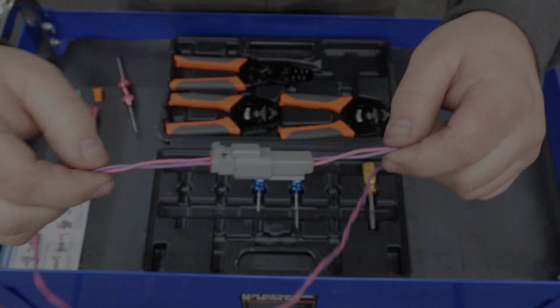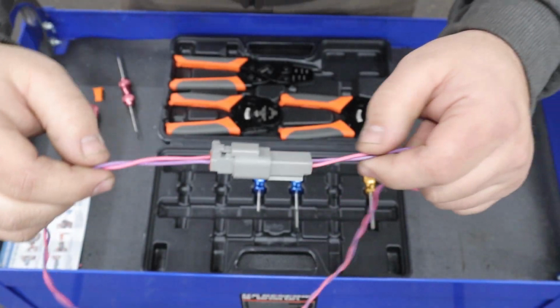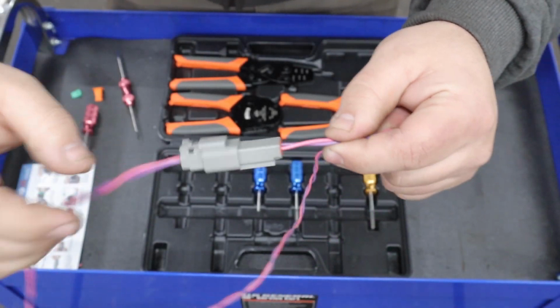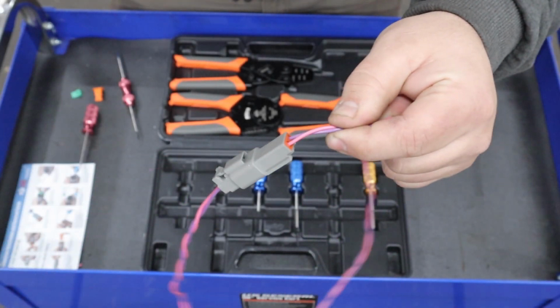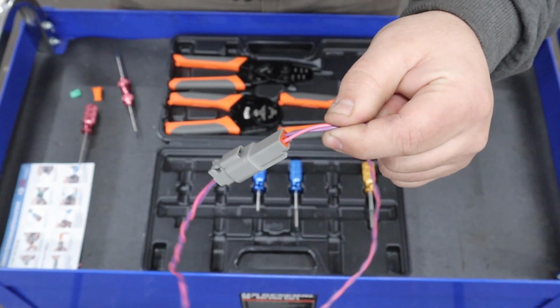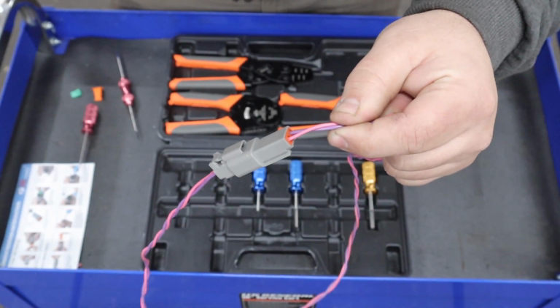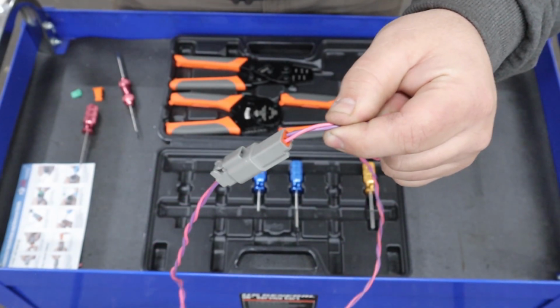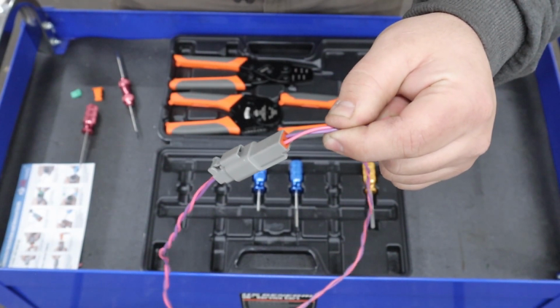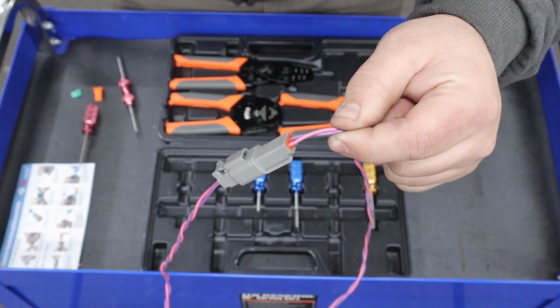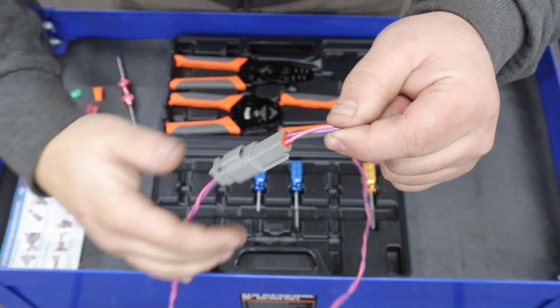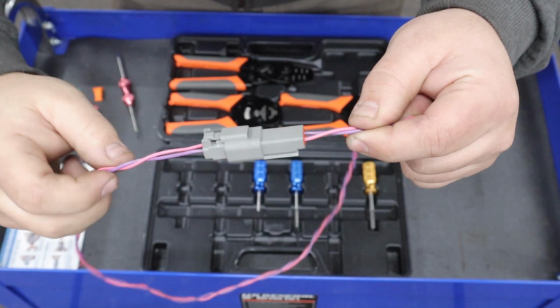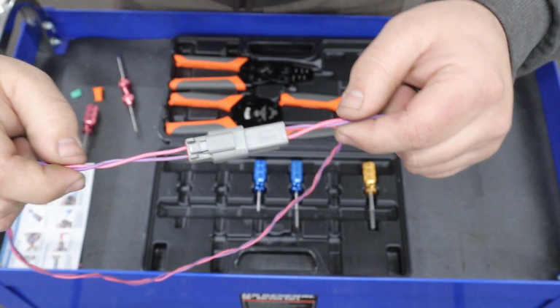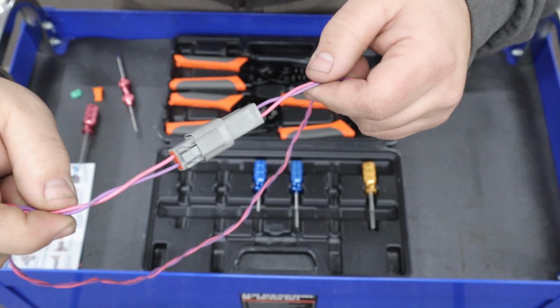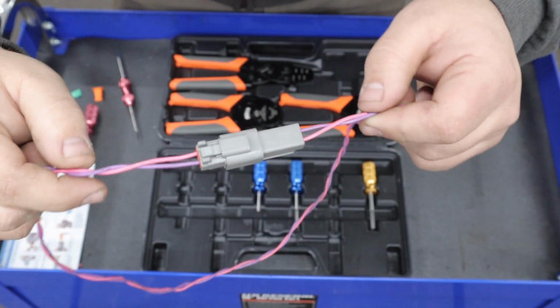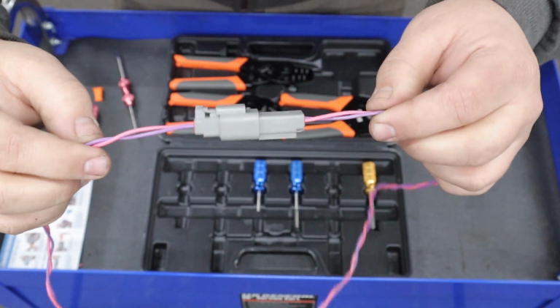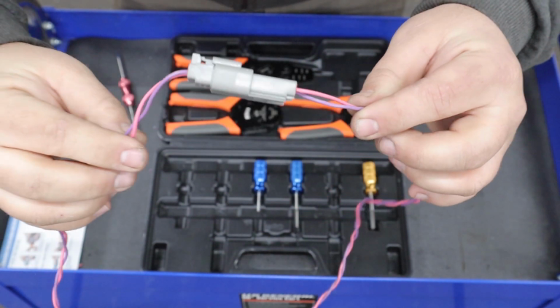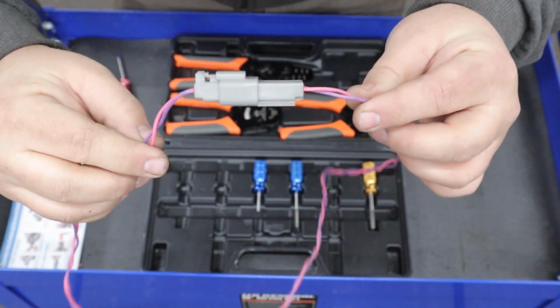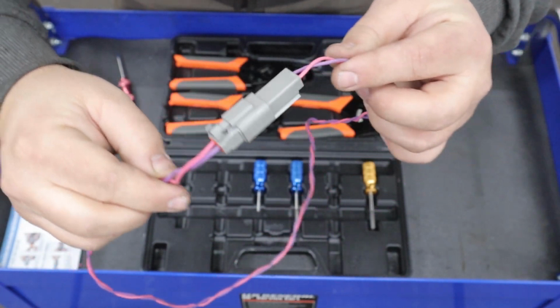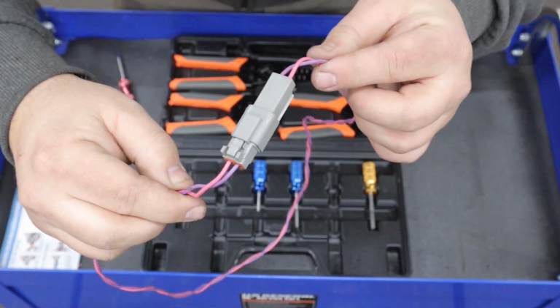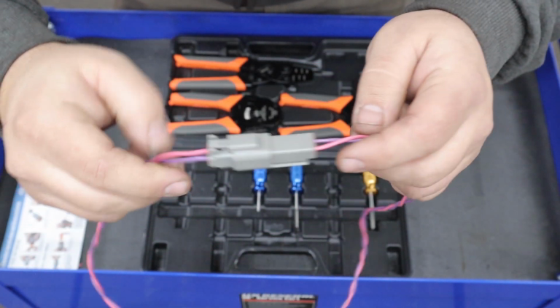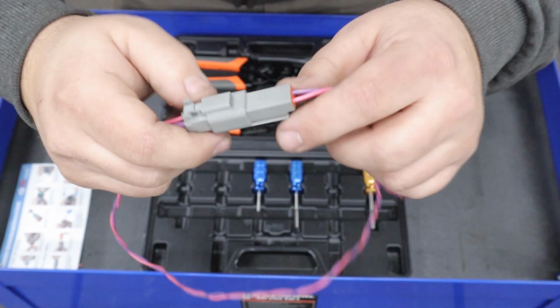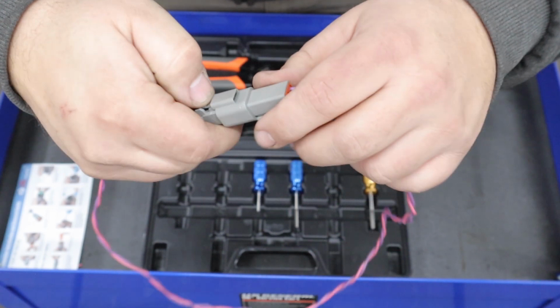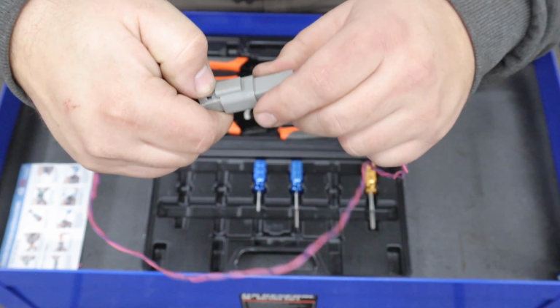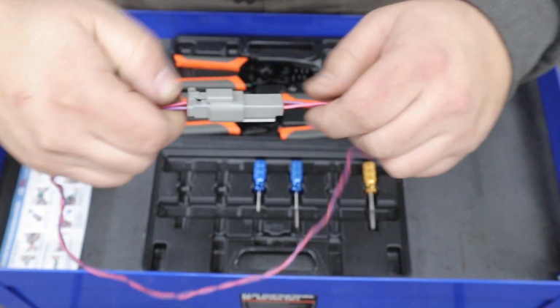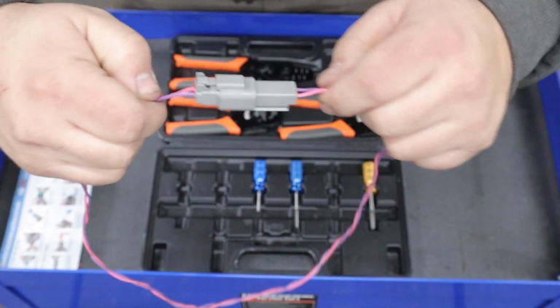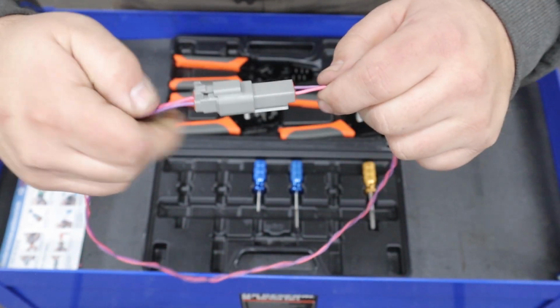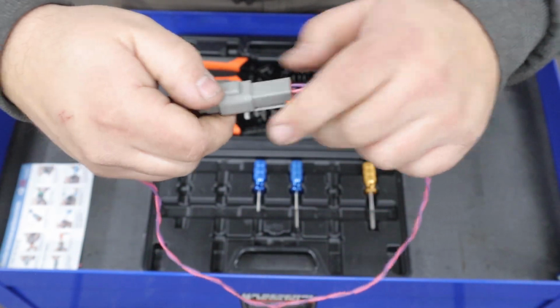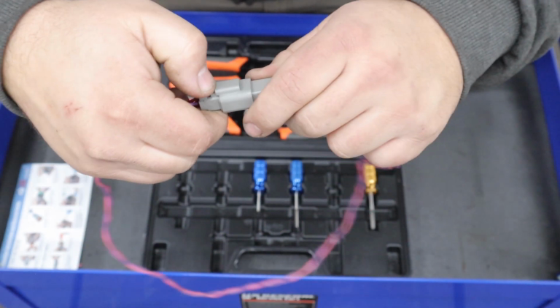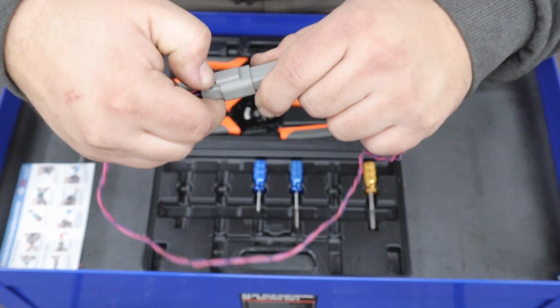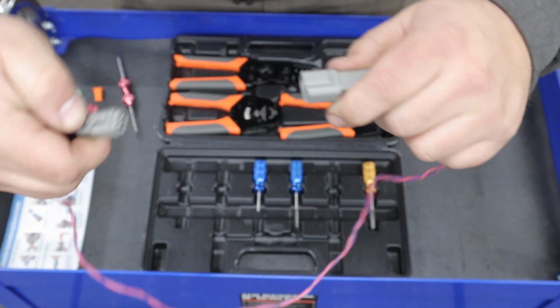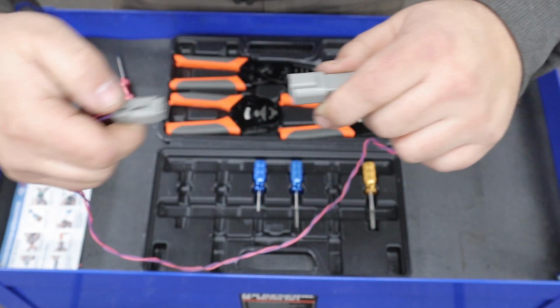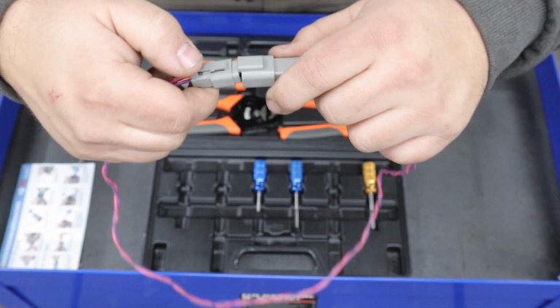Hey guys, Freddy here. I feel like wiring is one of those things that a lot of us struggle with in the automotive community. I know I've struggled with it for a while, so today I'm going to show you guys how you can step up your wiring game with these Deutsch connectors and crimper kit that I'm going to show you in this video.